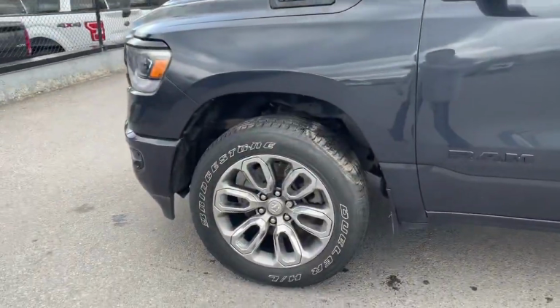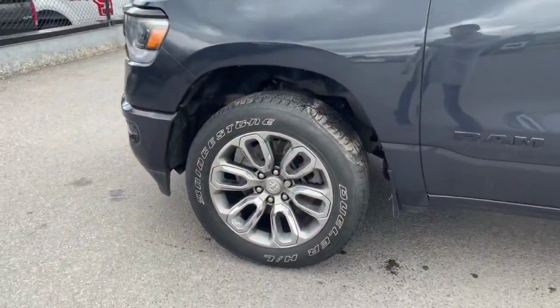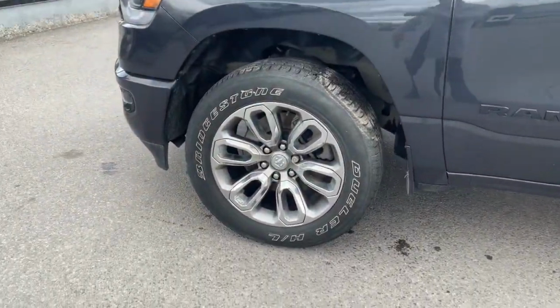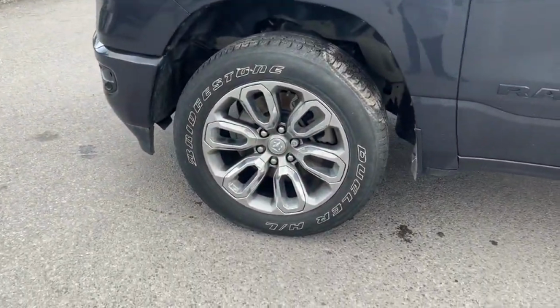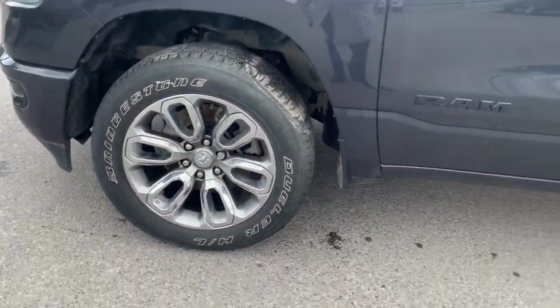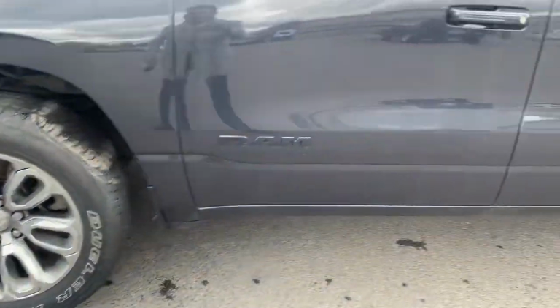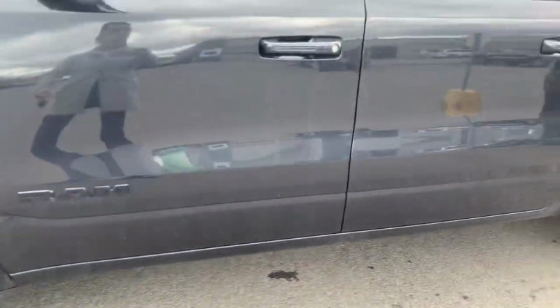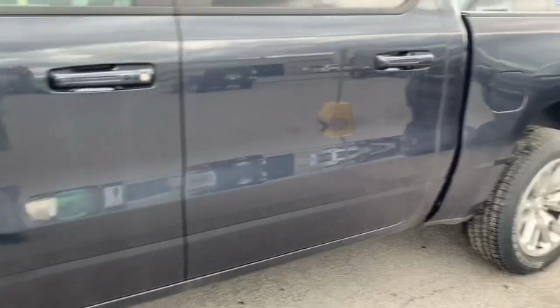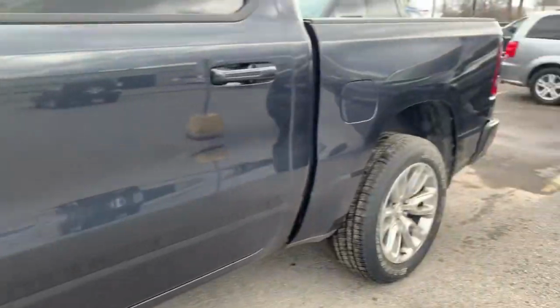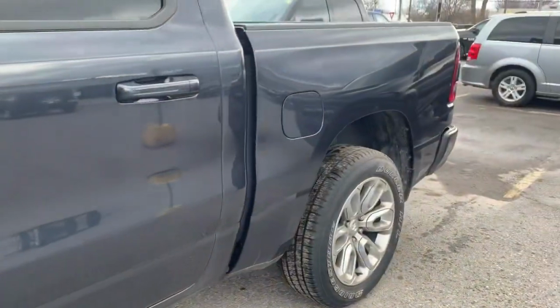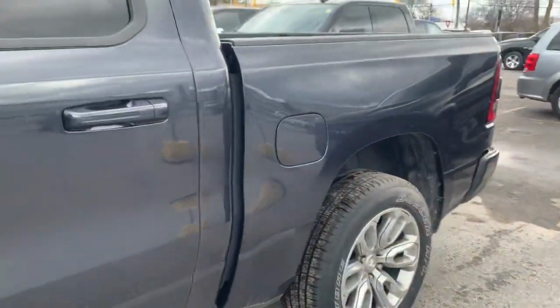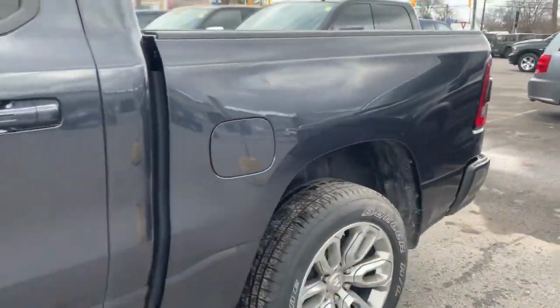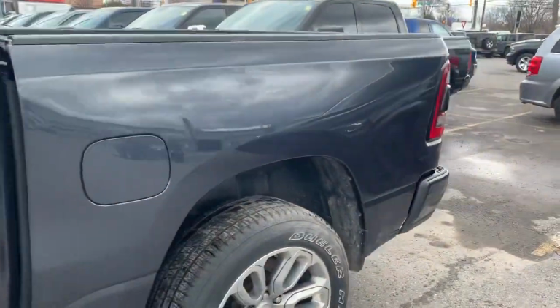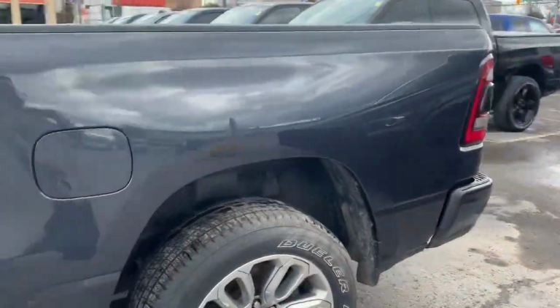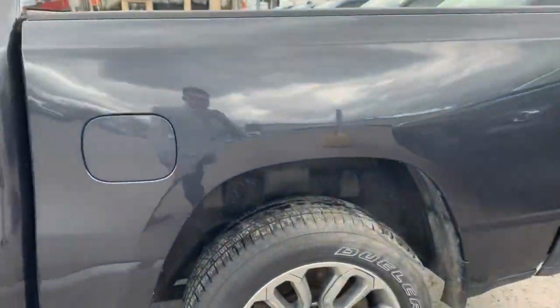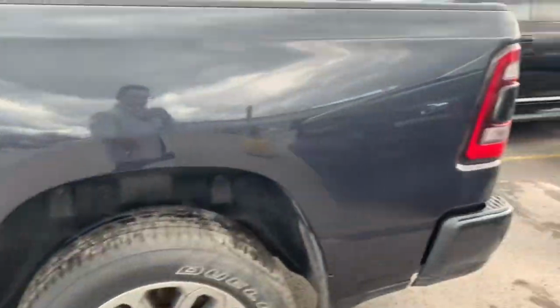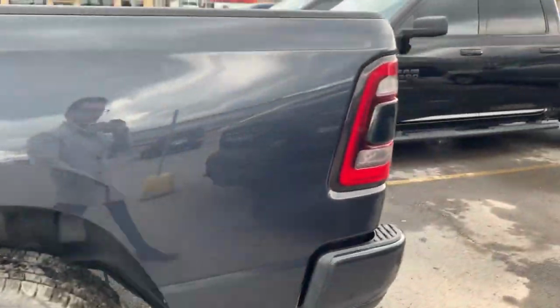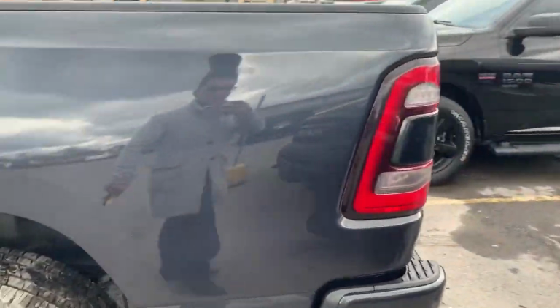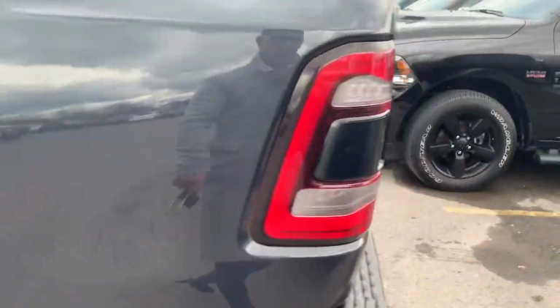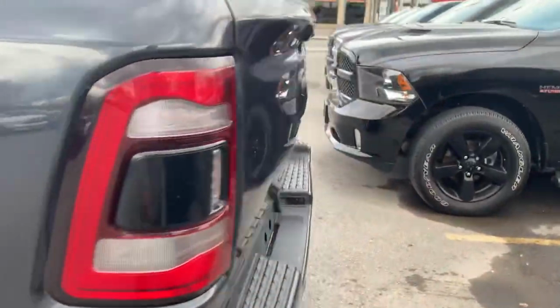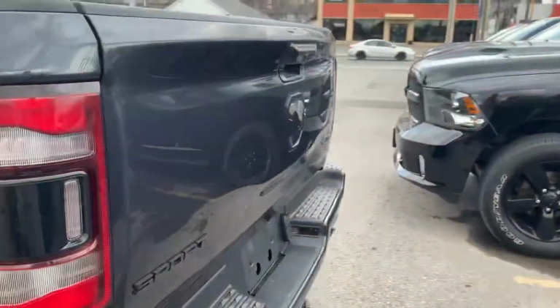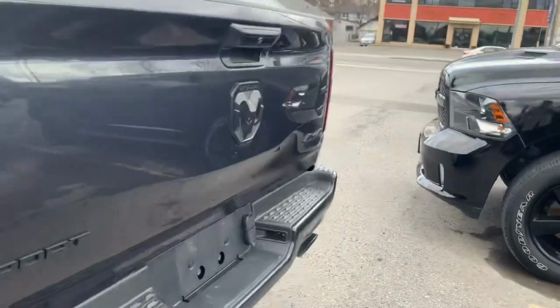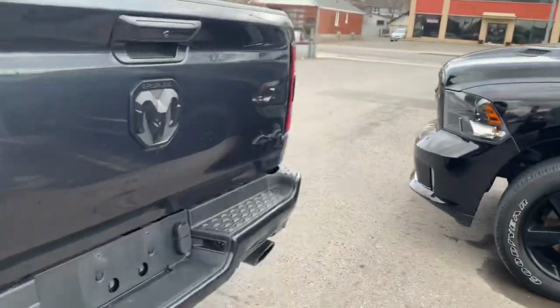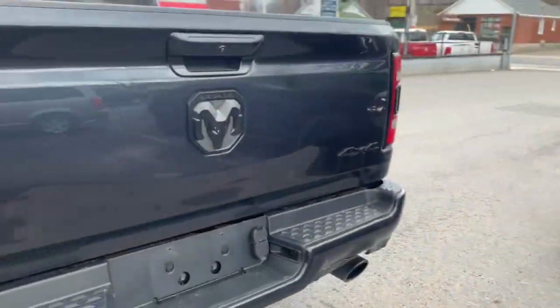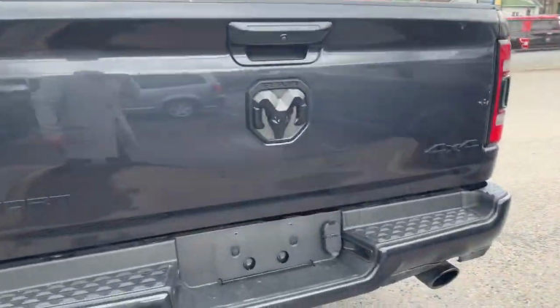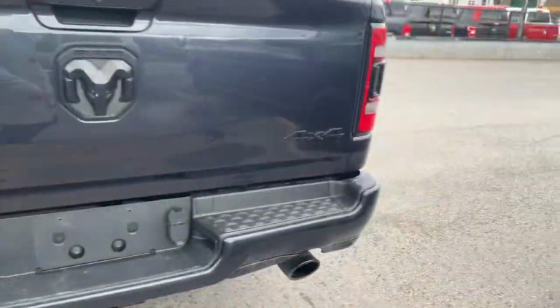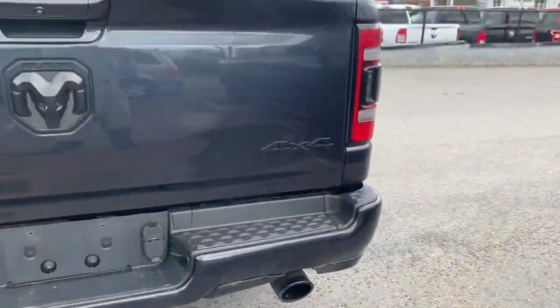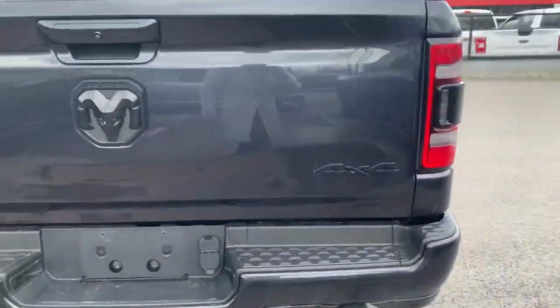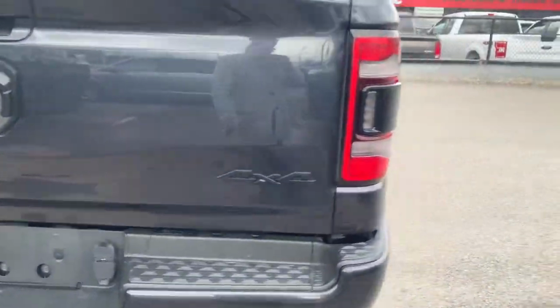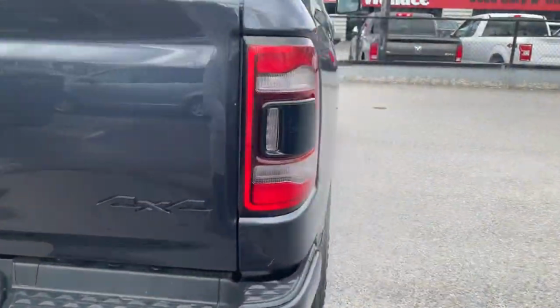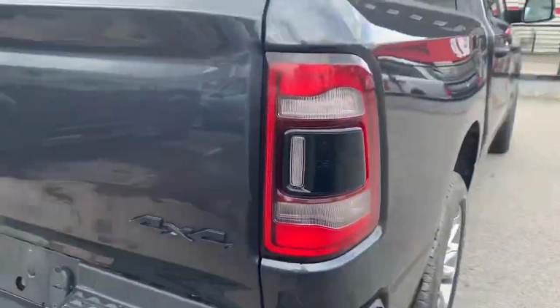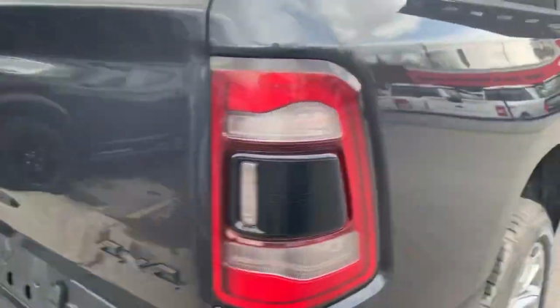I'll give you a quick walk around the whole truck. You will see that this truck is in excellent condition — no nicks or damages, nothing wrong with it.